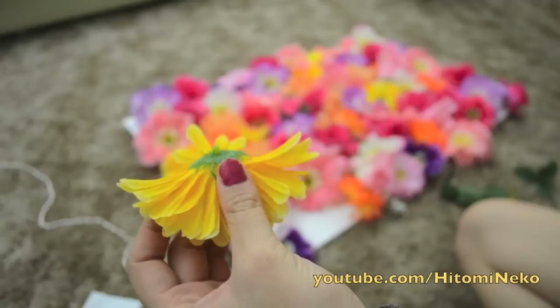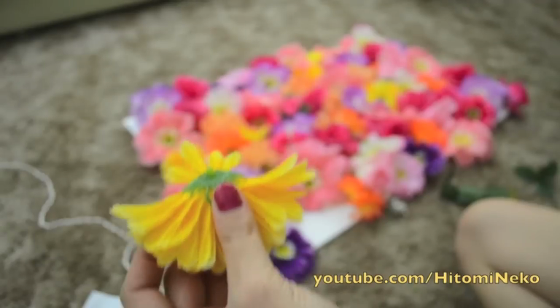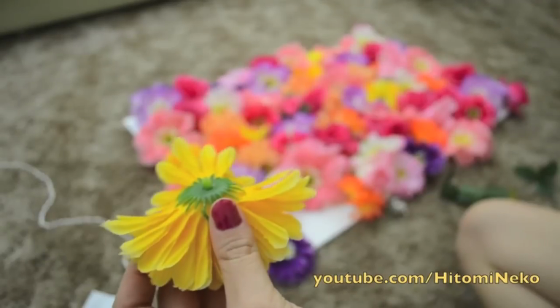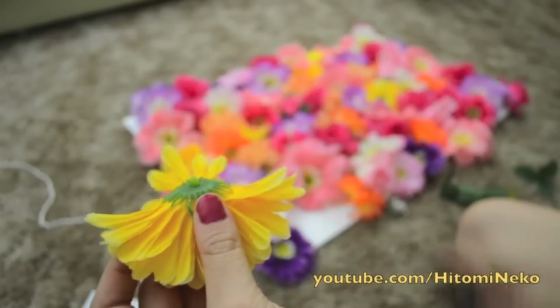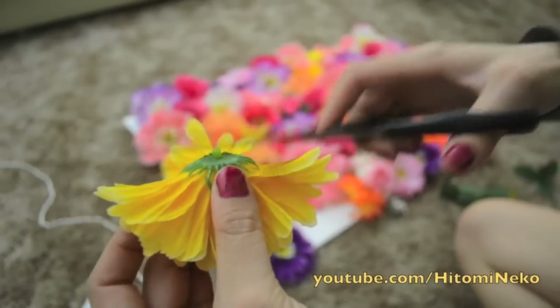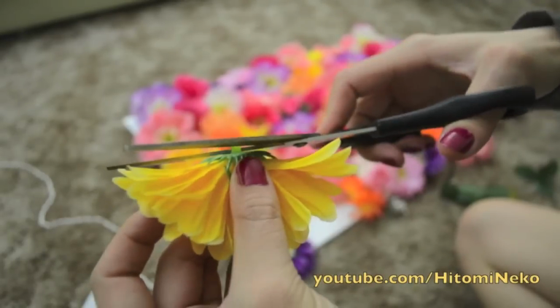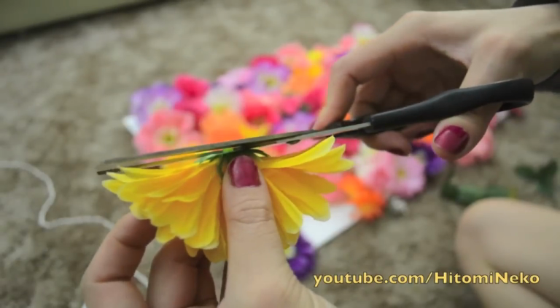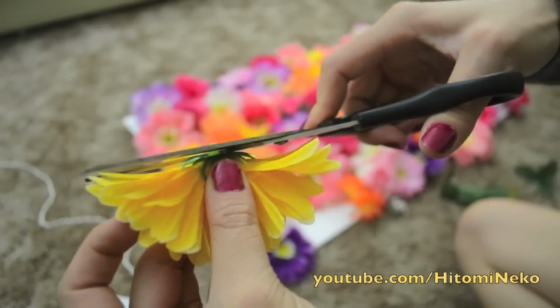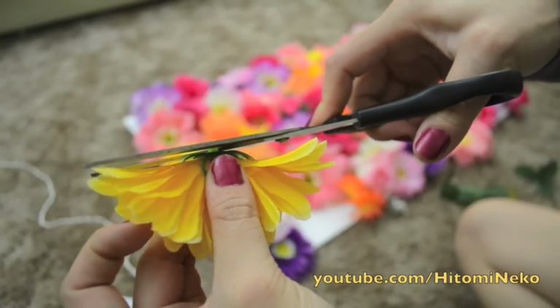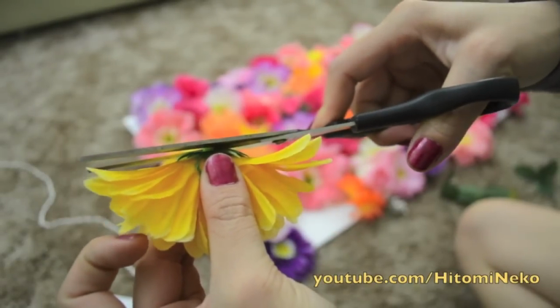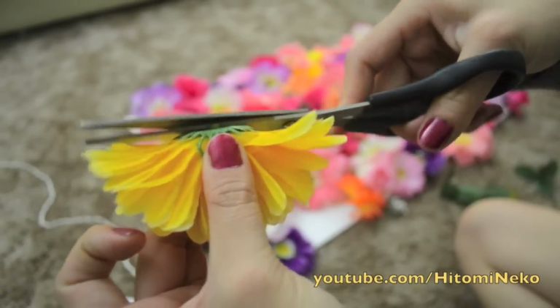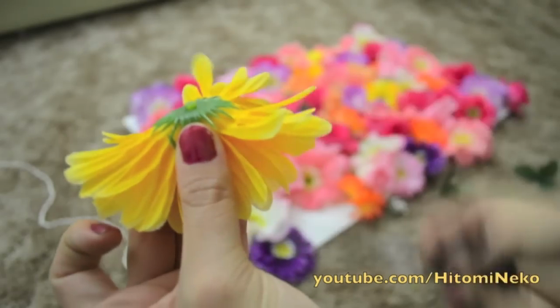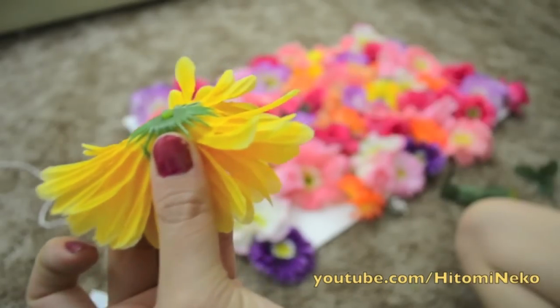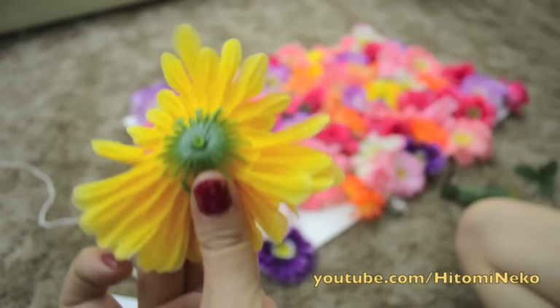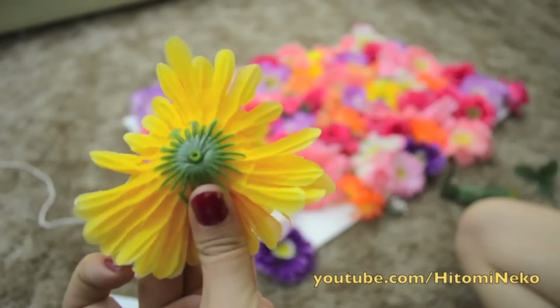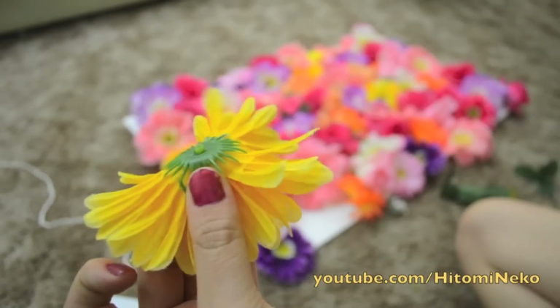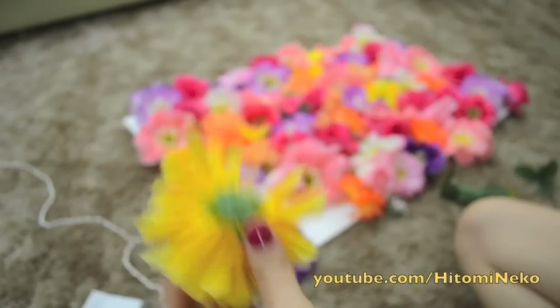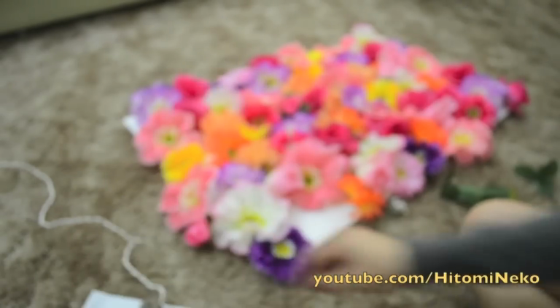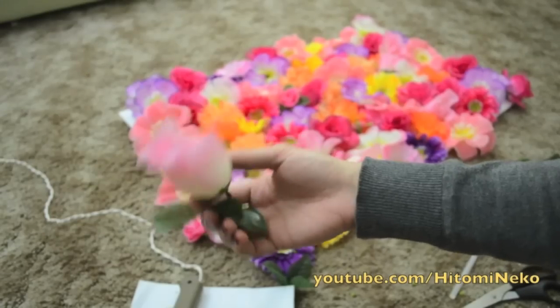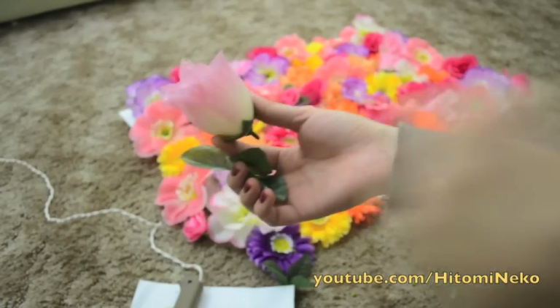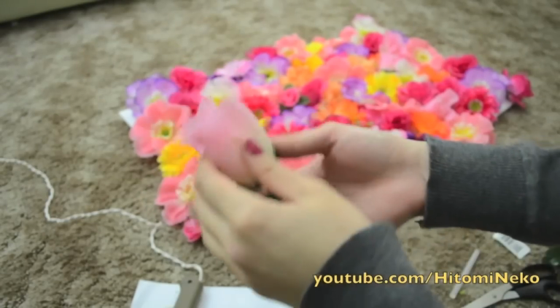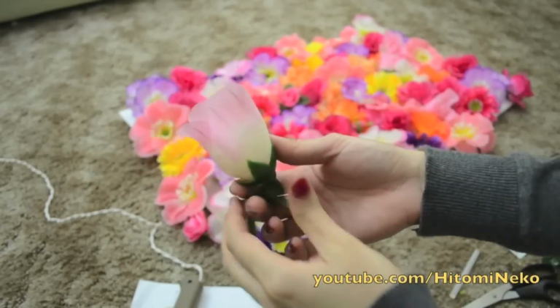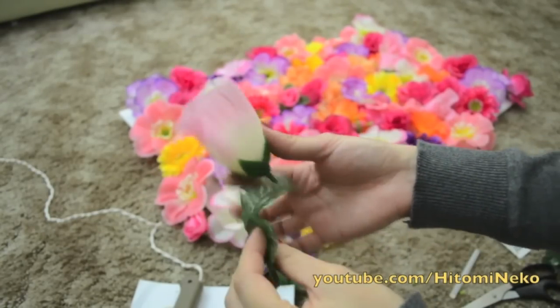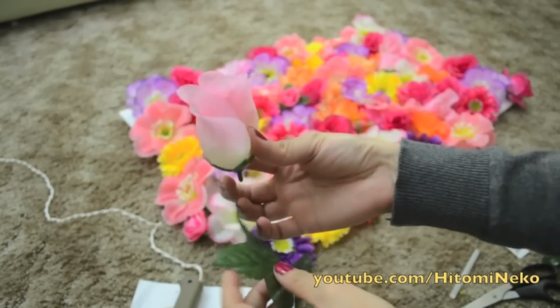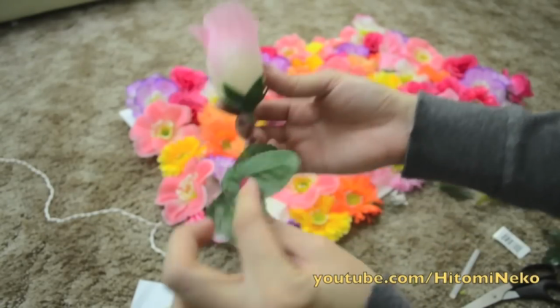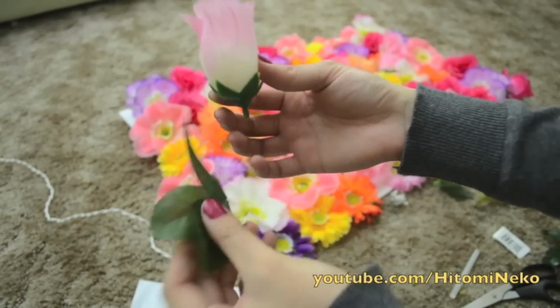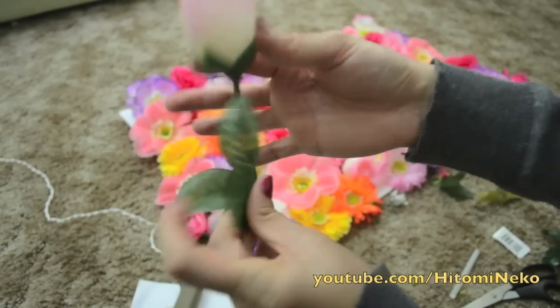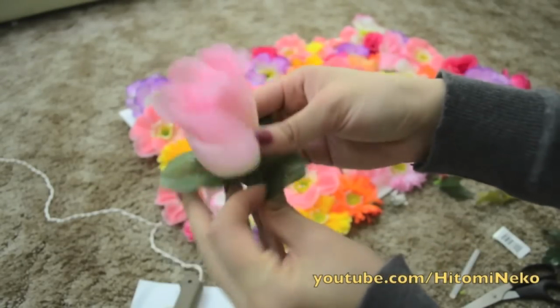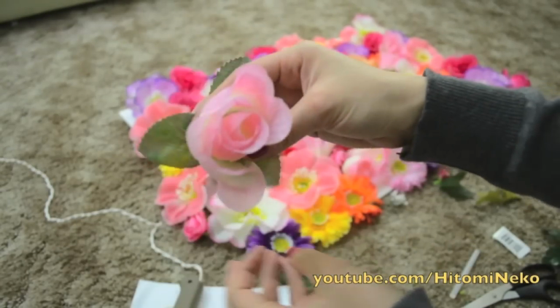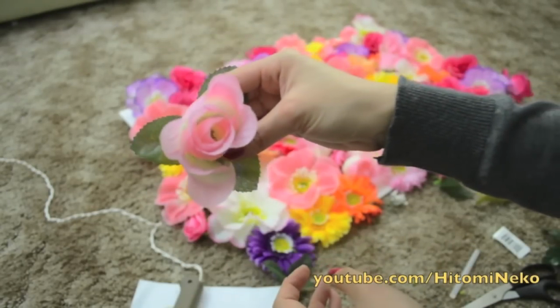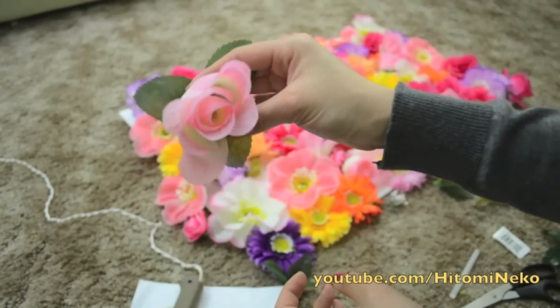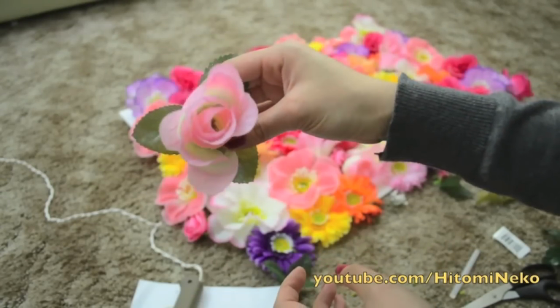Here's a closer look at how close you should cut the stem off the flower. As you can see, there's still a little bit left. For flowers that are not so open in shape, you definitely want to add some leaves underneath so you can cover up the board better.